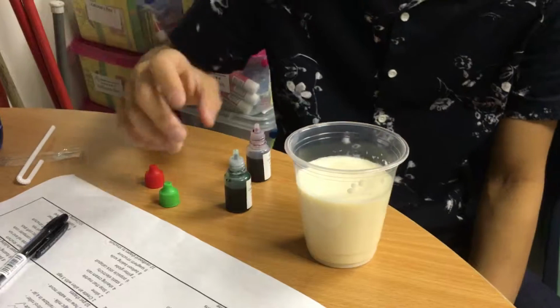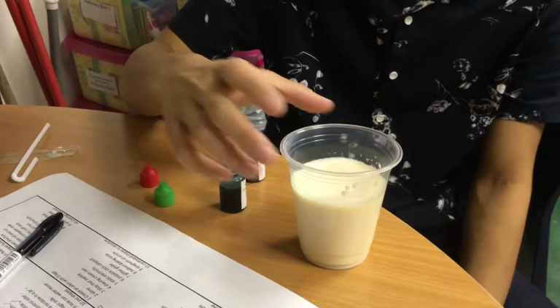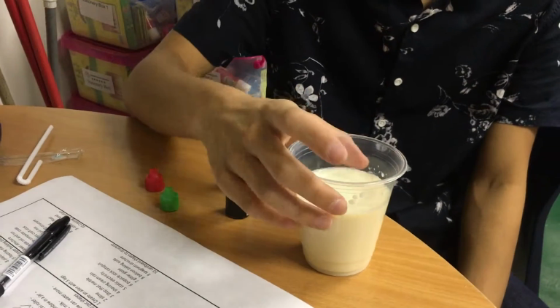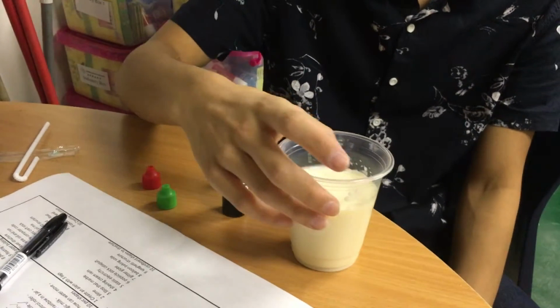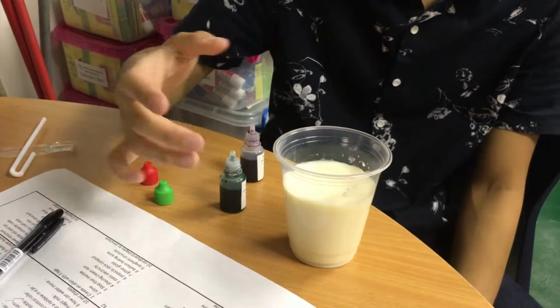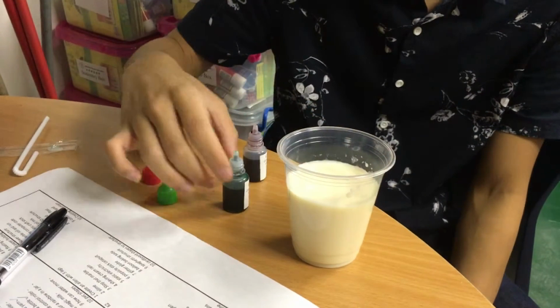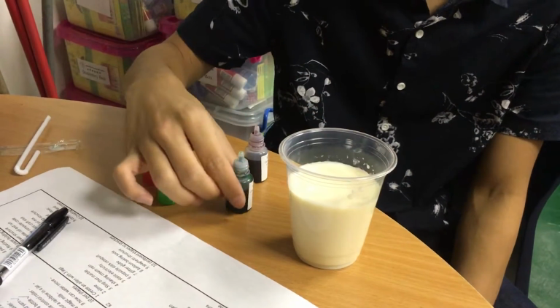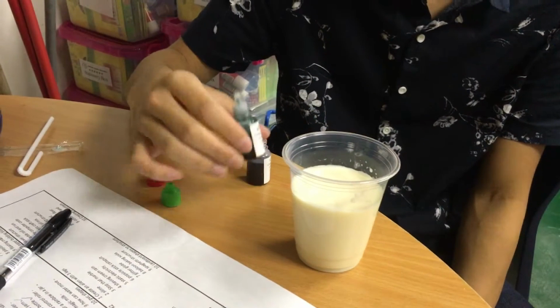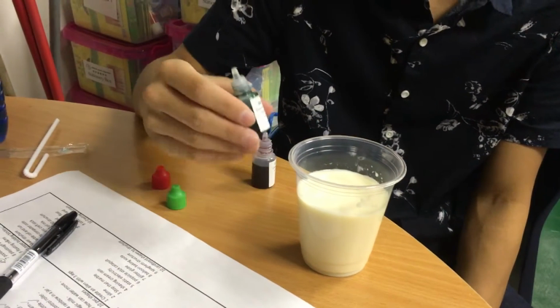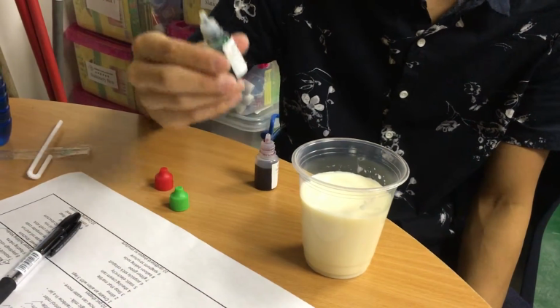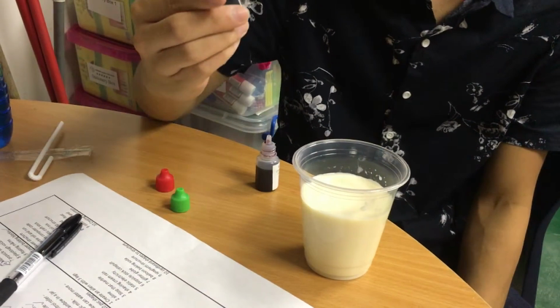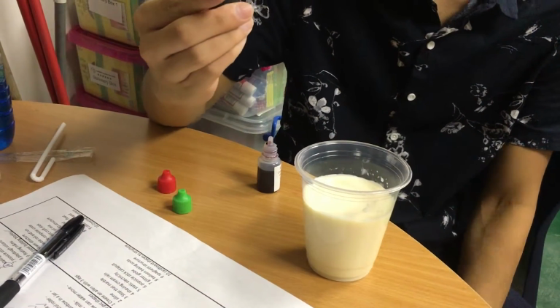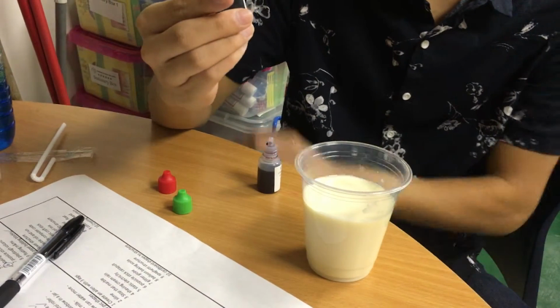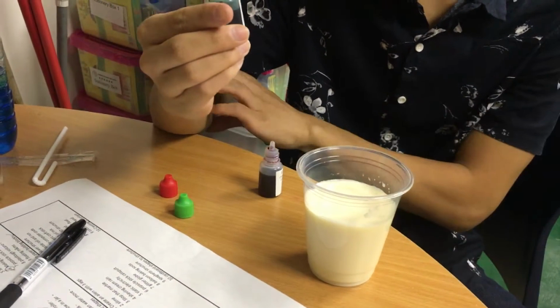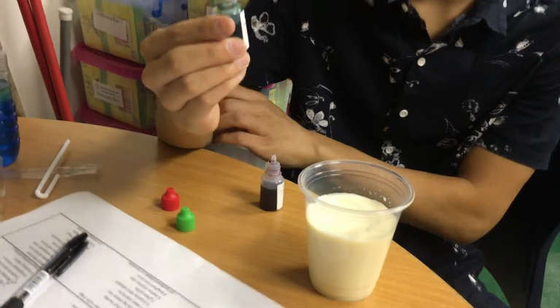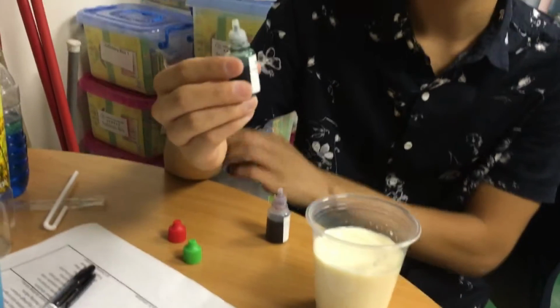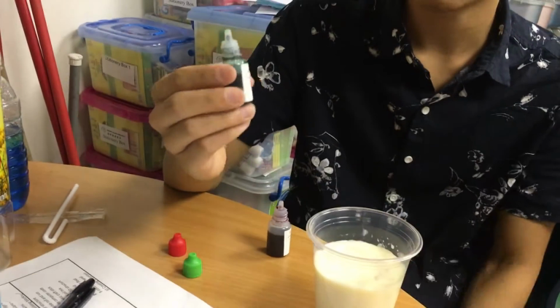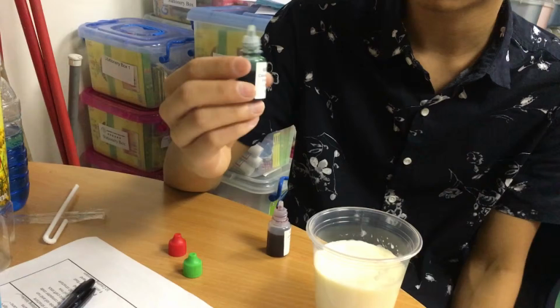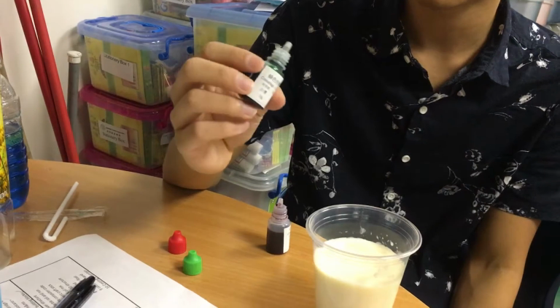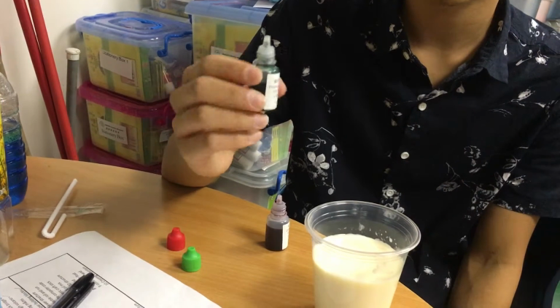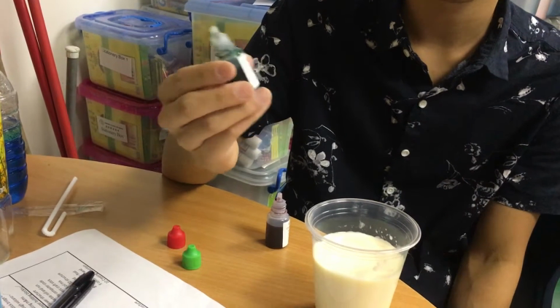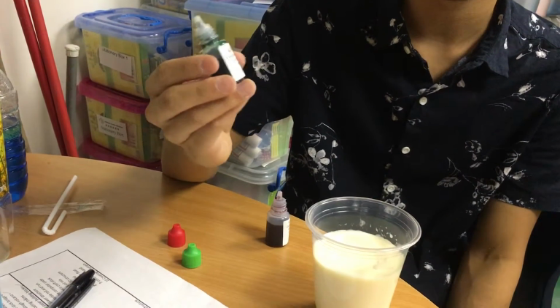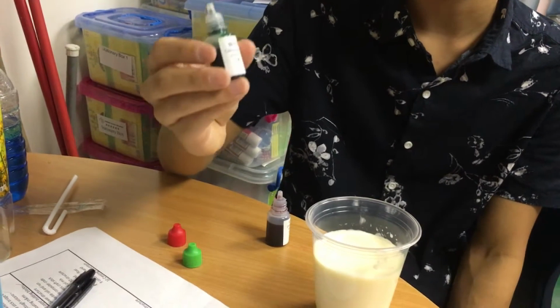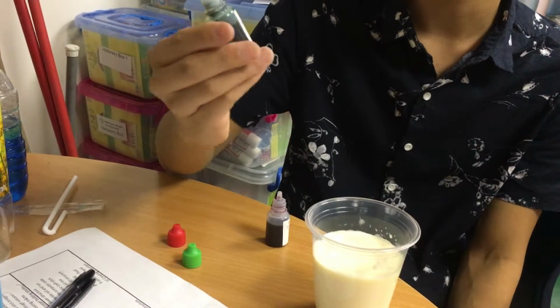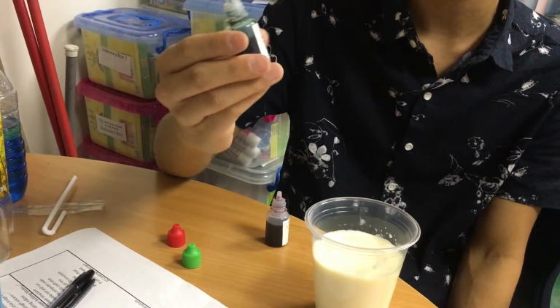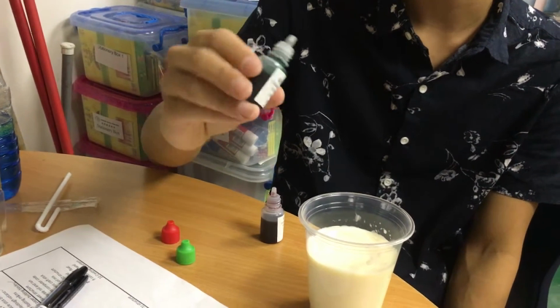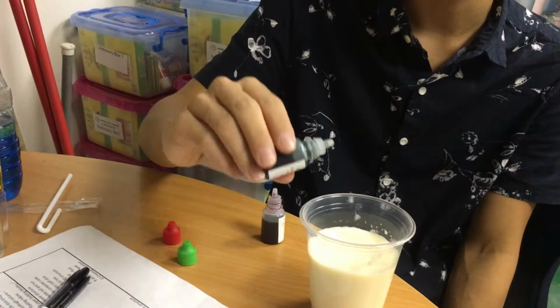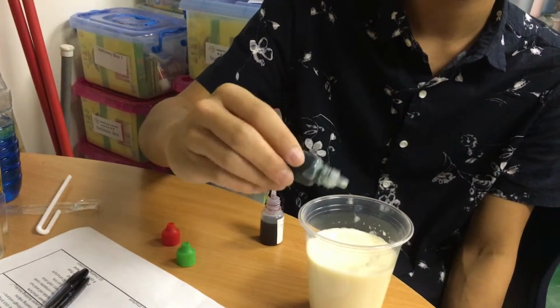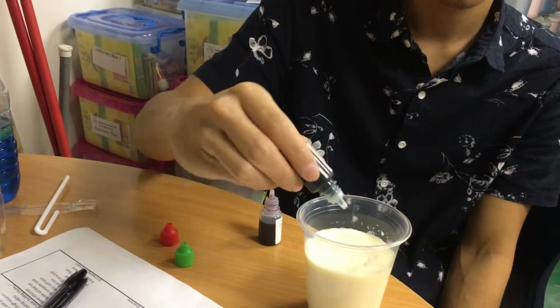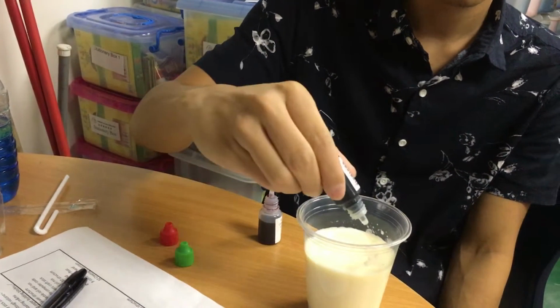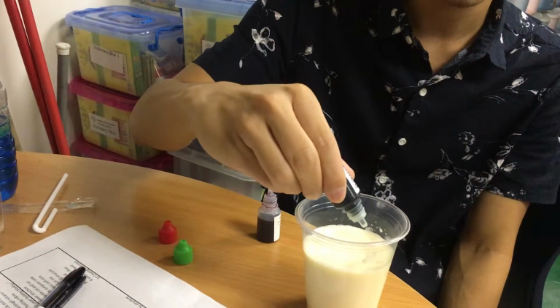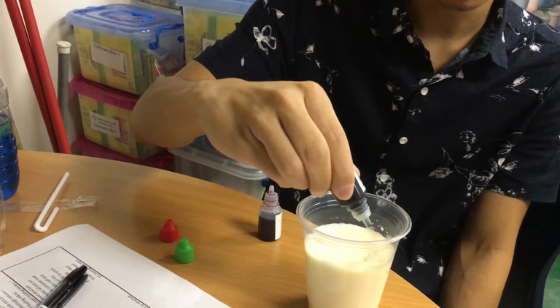This activity is called magic milk. It's because when you mix food coloring into milk, it doesn't mix right away. So you can try.